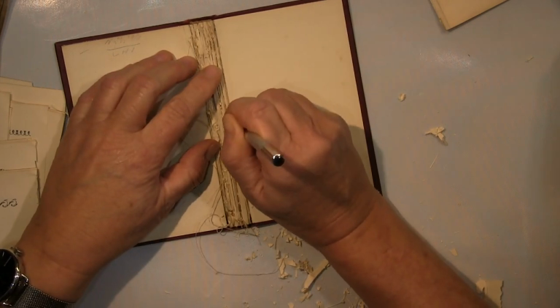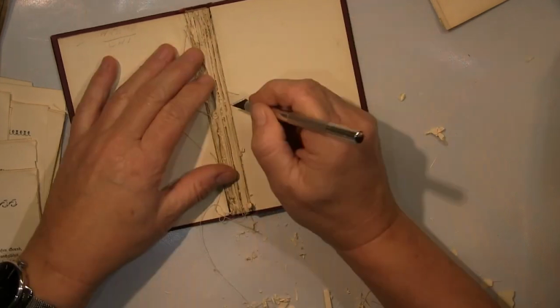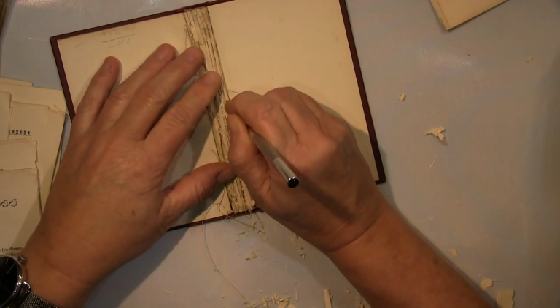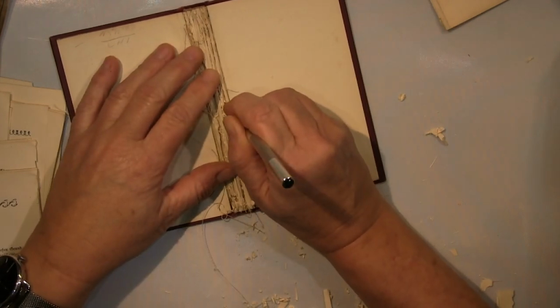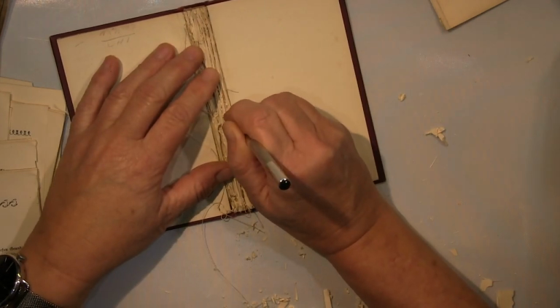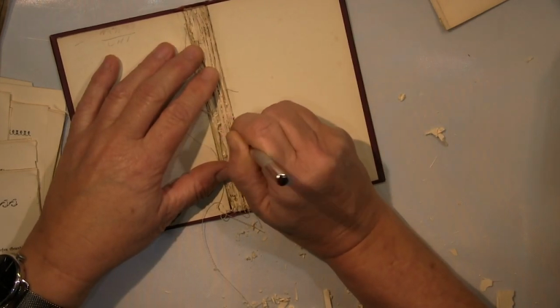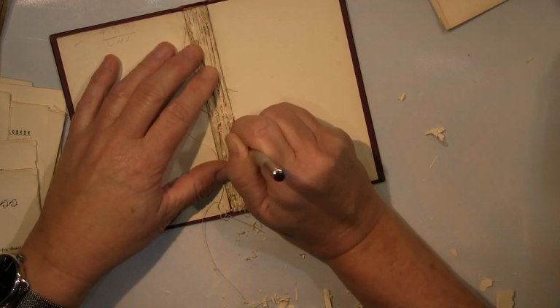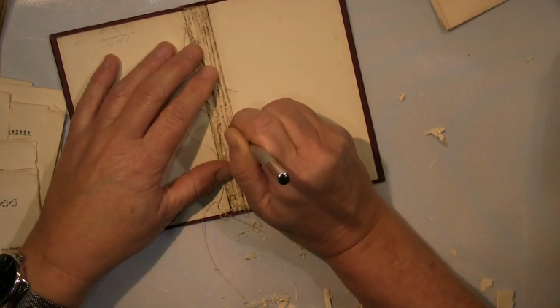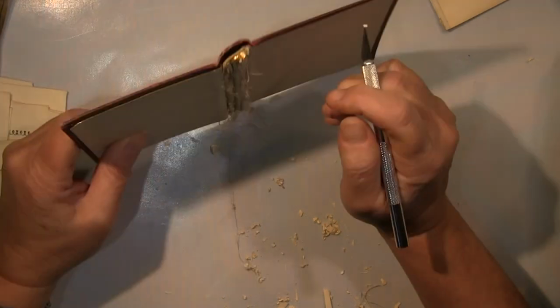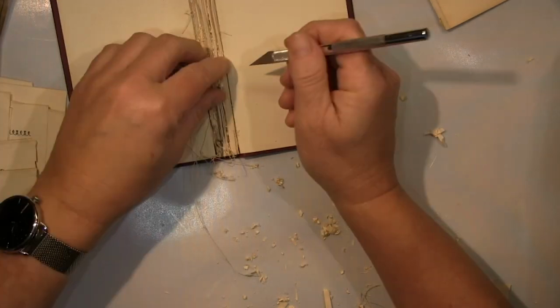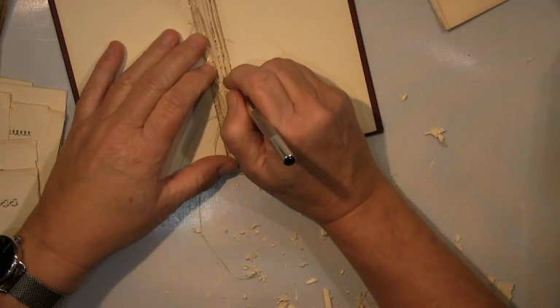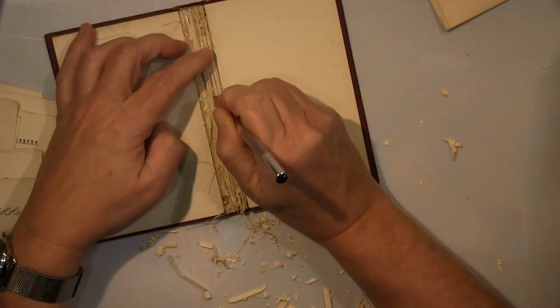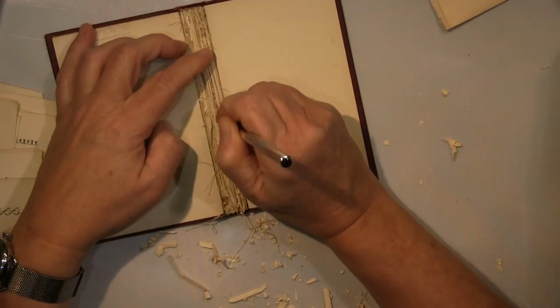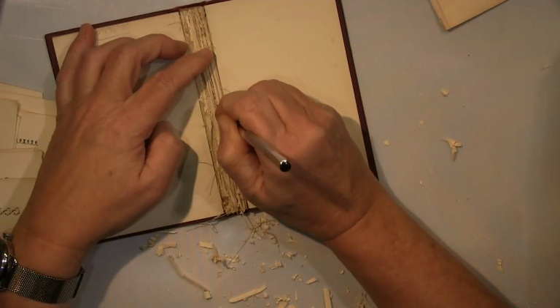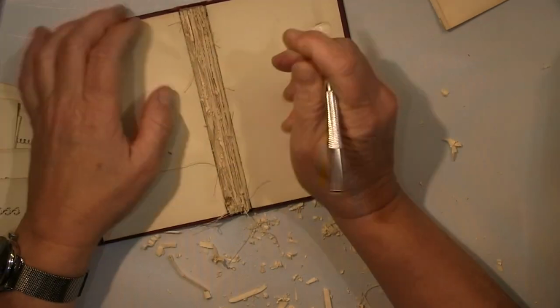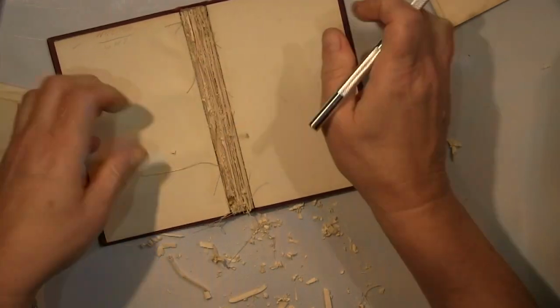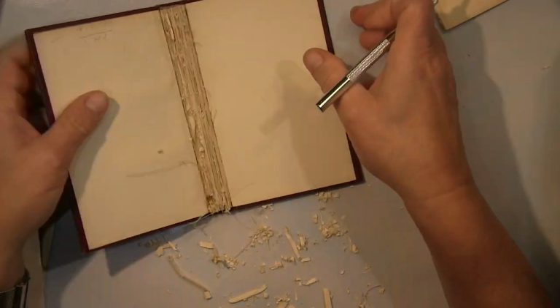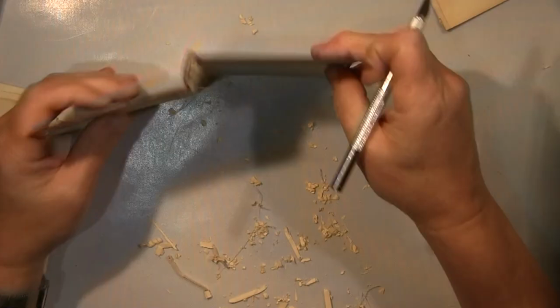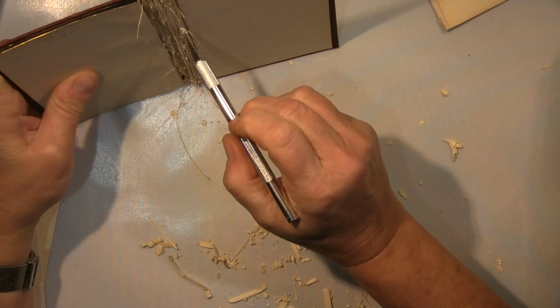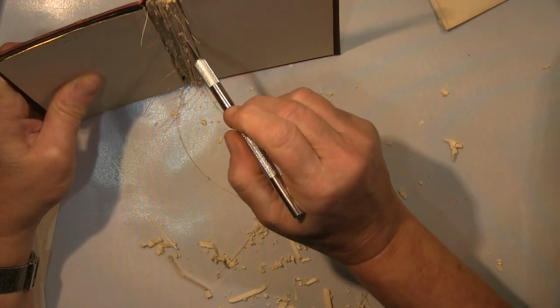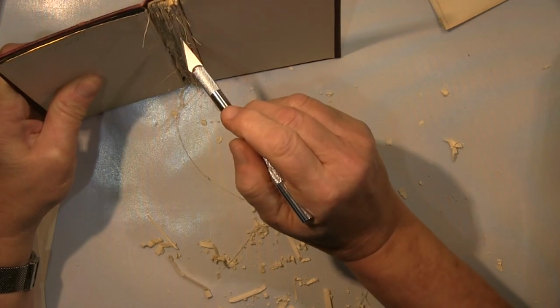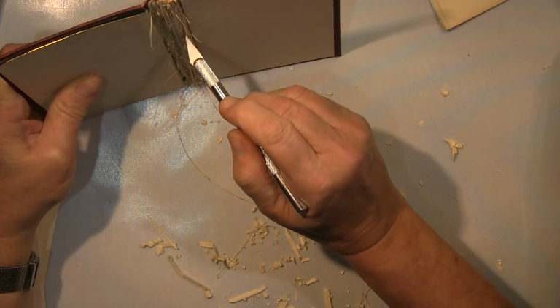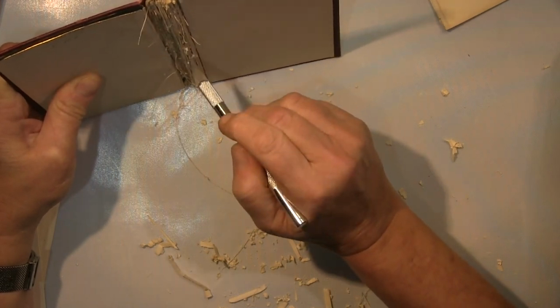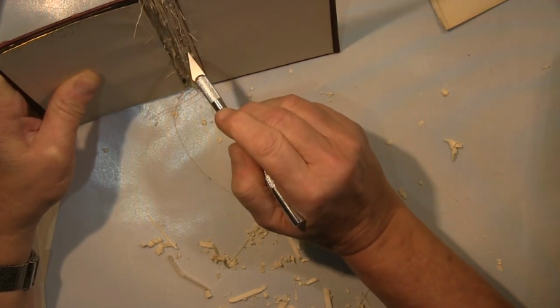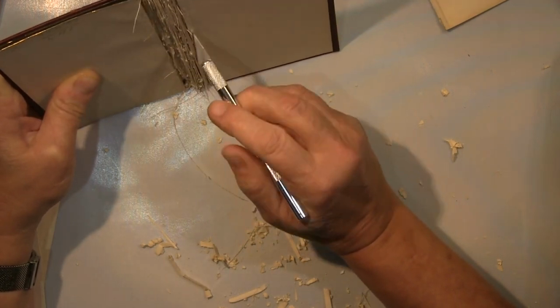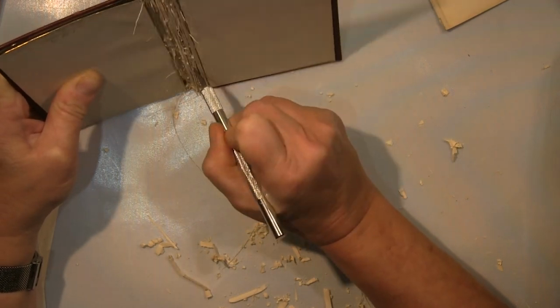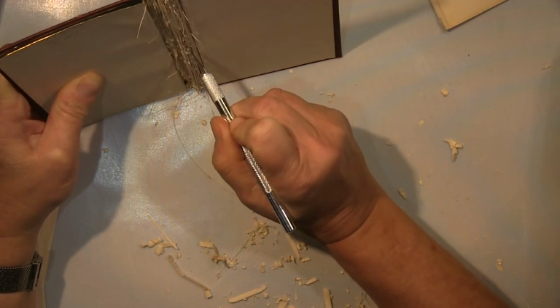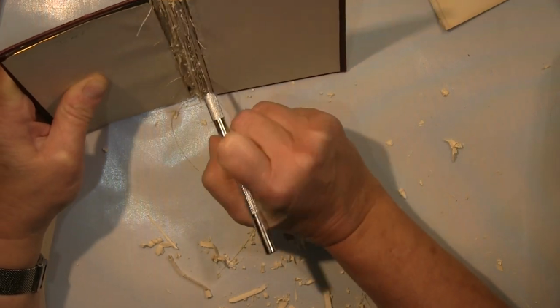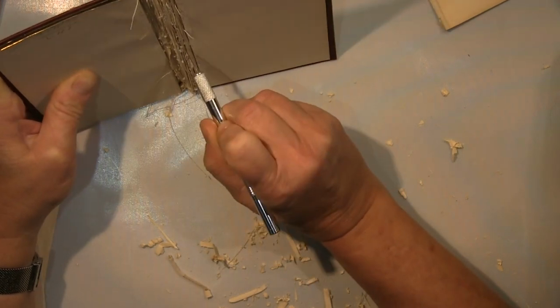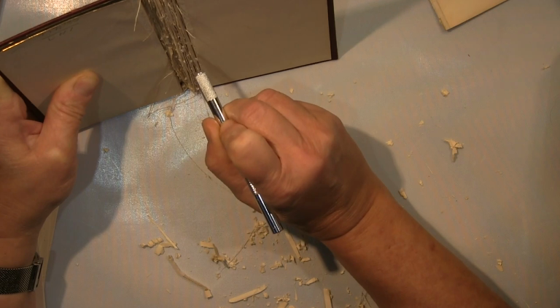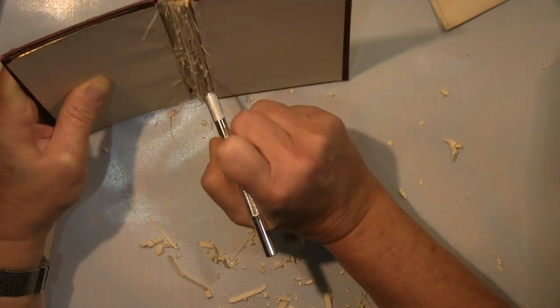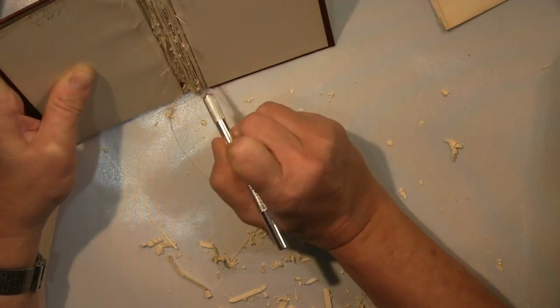As you can see, I really need bigger gaps here, so I'm just tearing out a bit more paper. And all these paper scraps you see, I will use further as well.